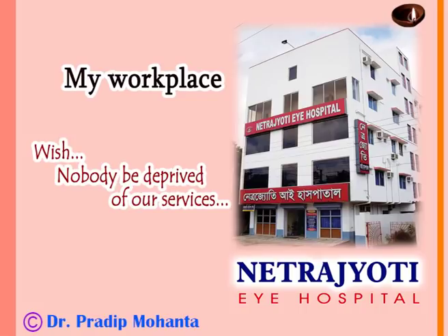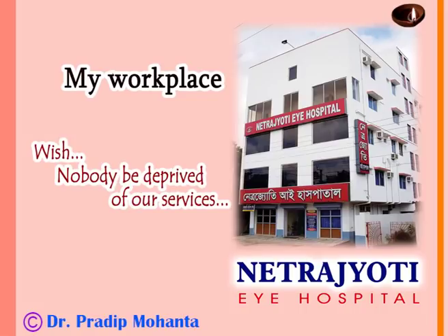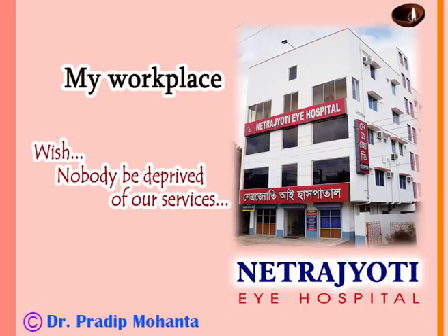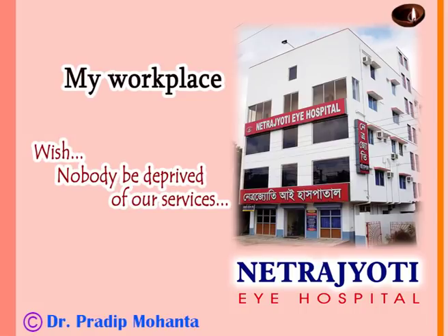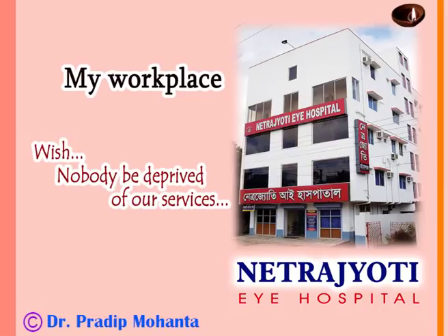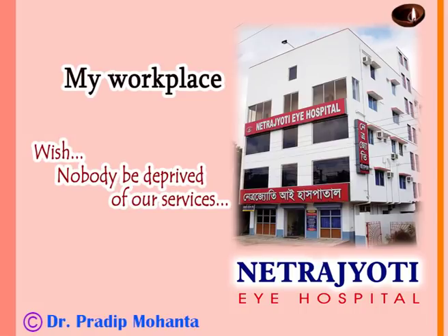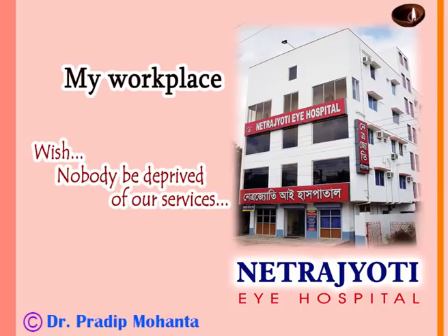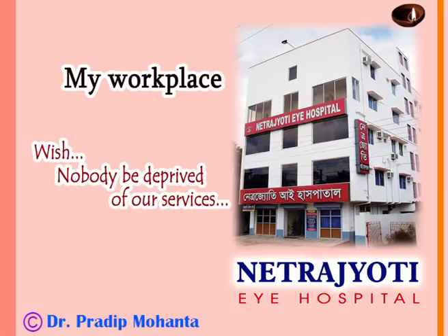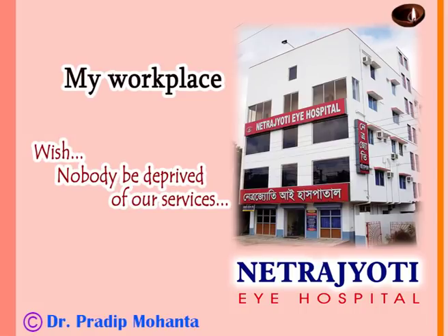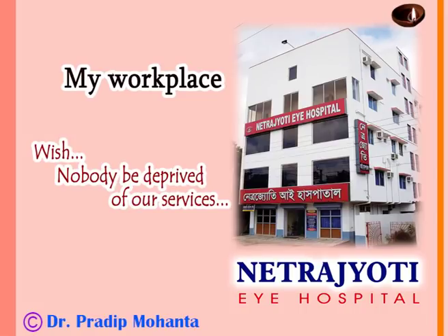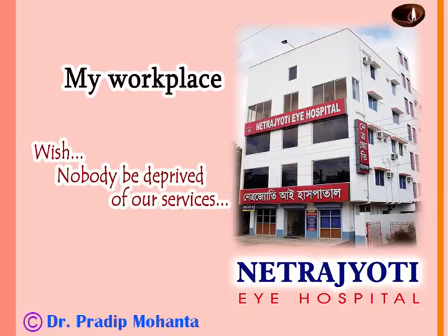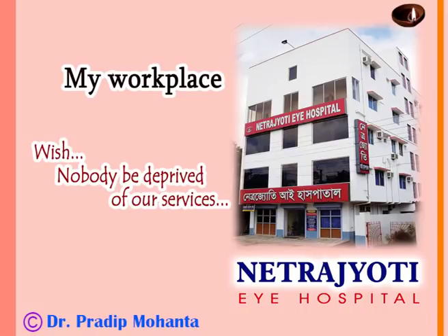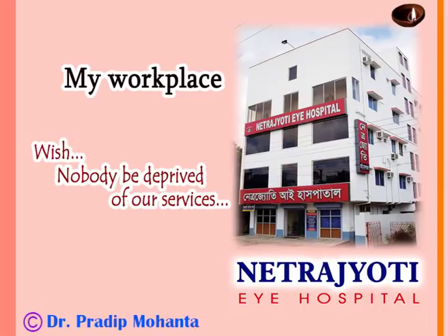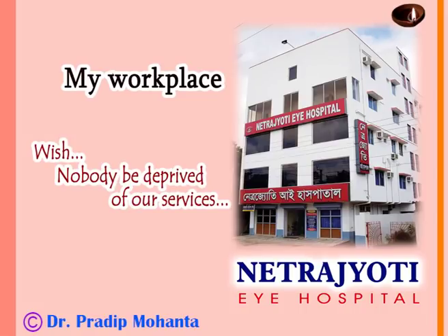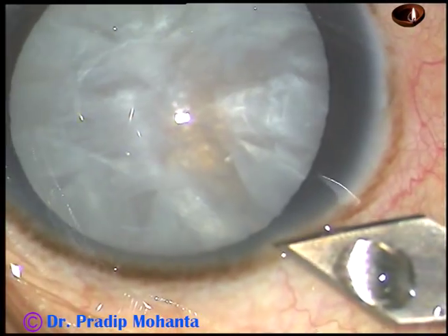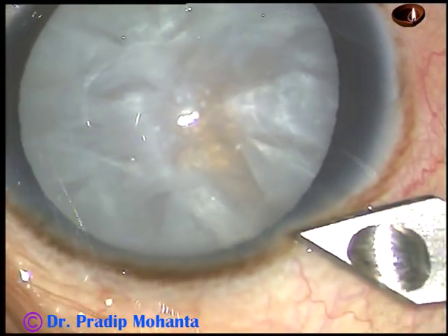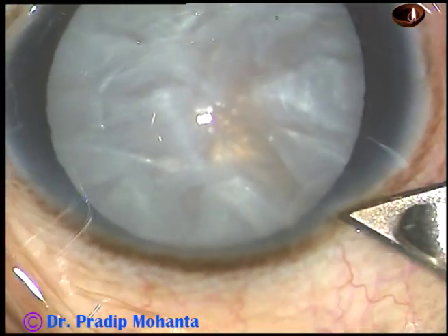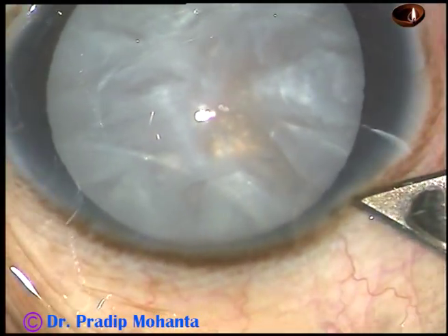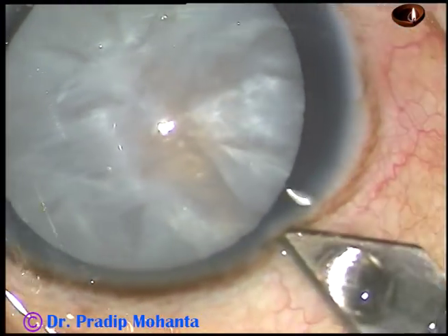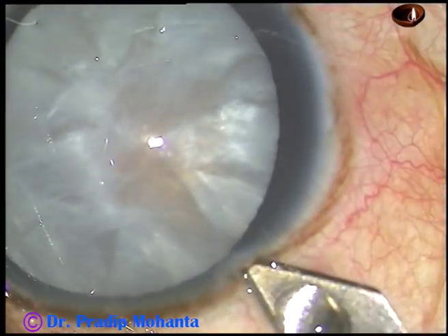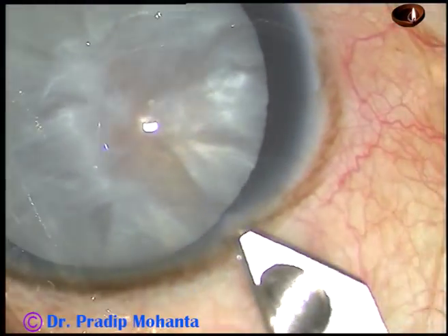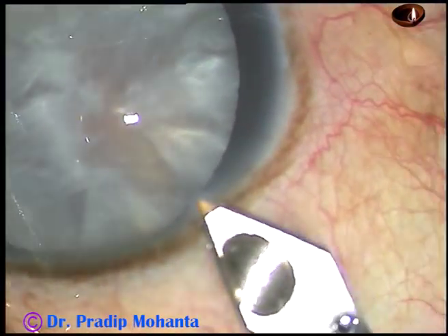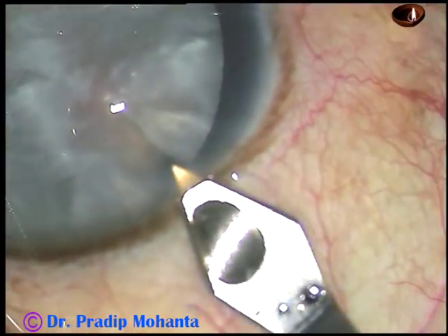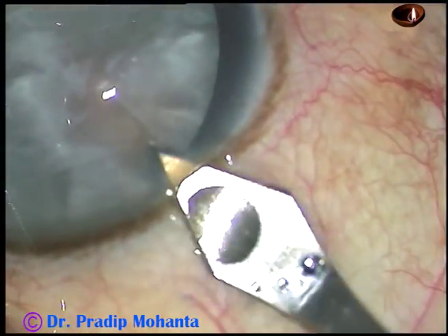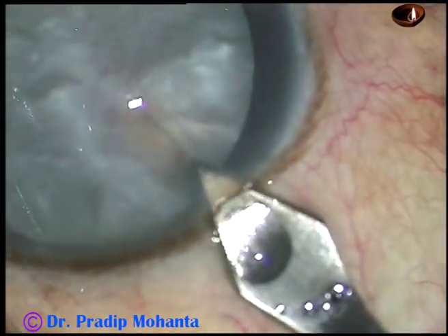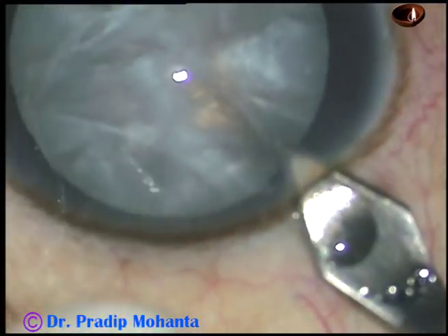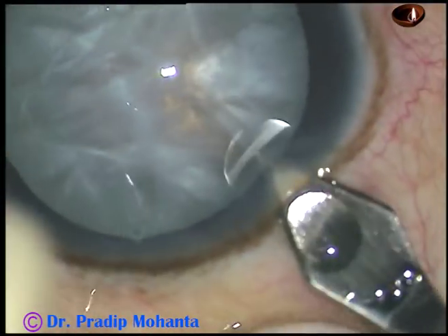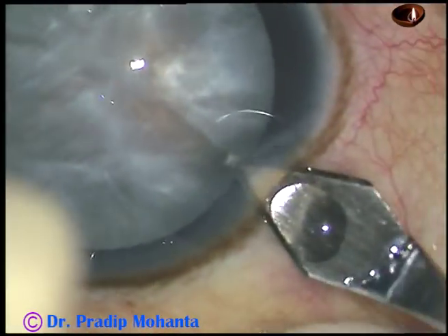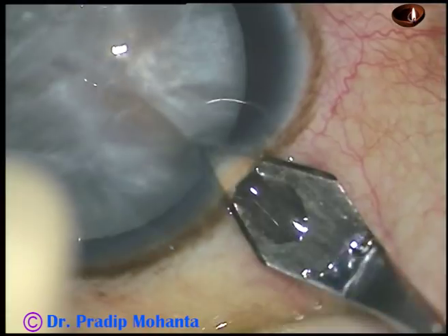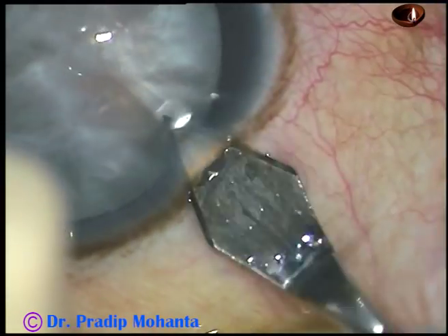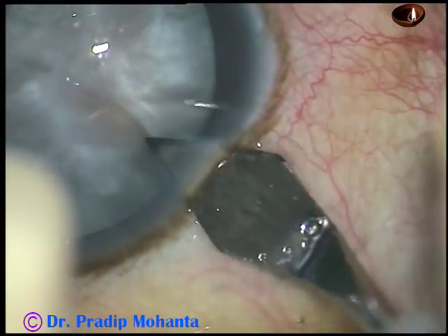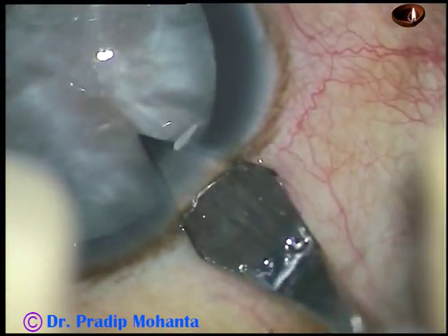Dear colleagues, welcome to my hospital at Rana Ghat, West Bengal, India. This is an intumescent cataract with a very hard nucleus. Let us observe the surgical steps.